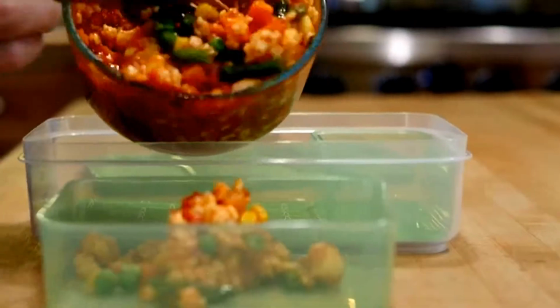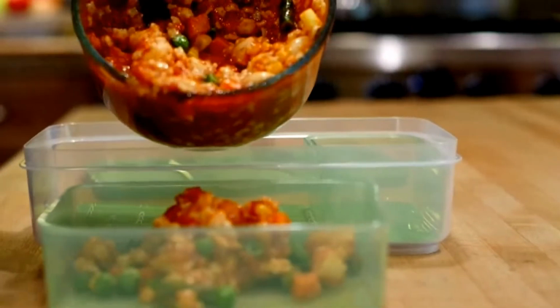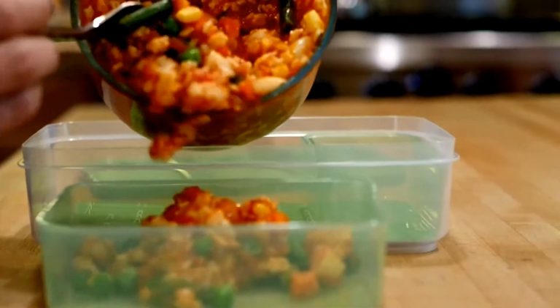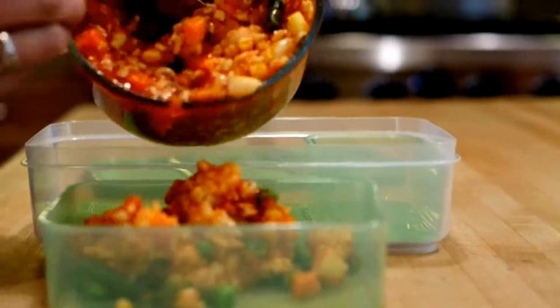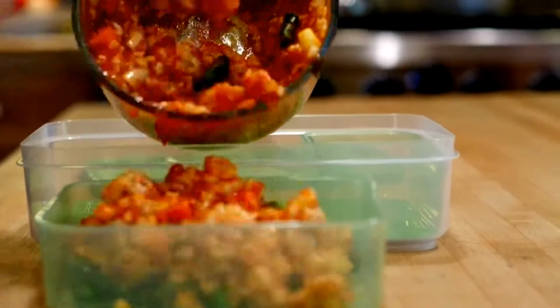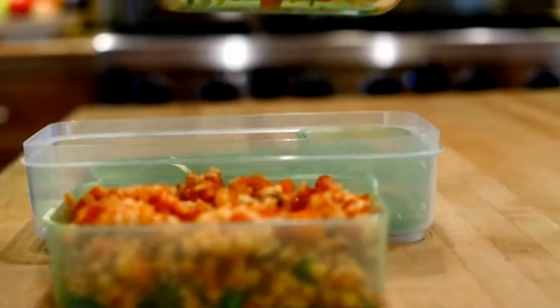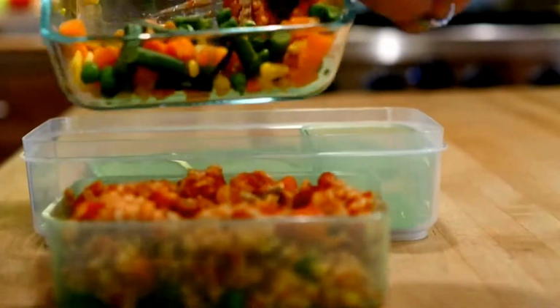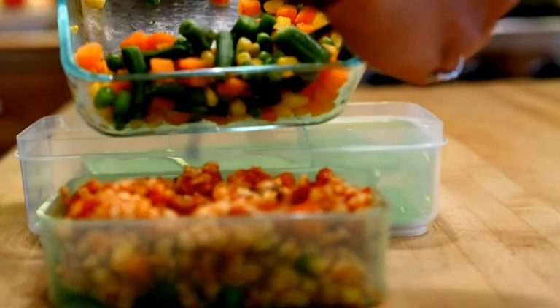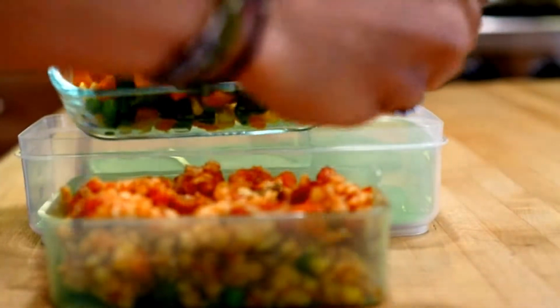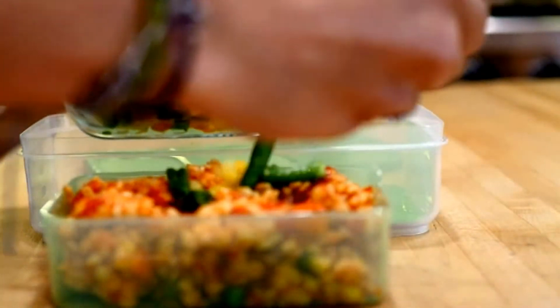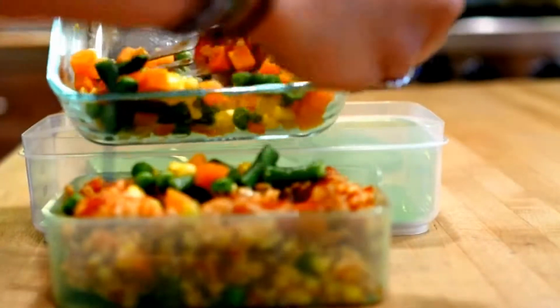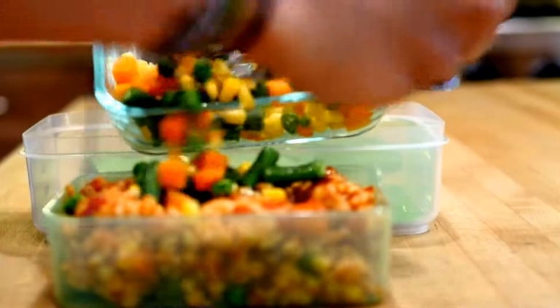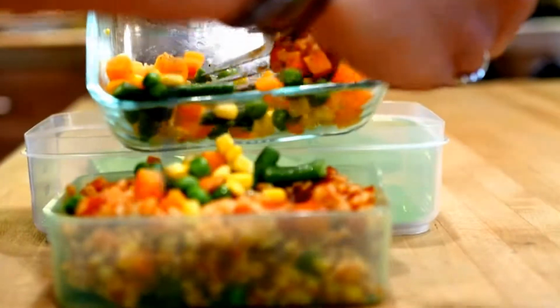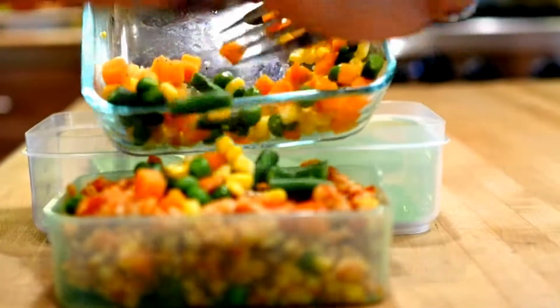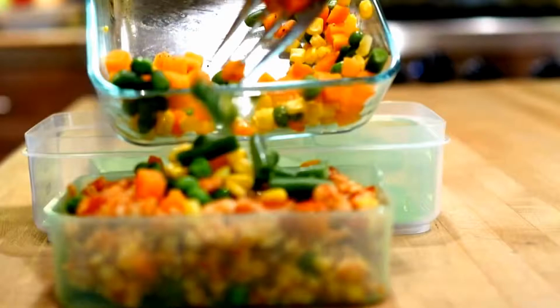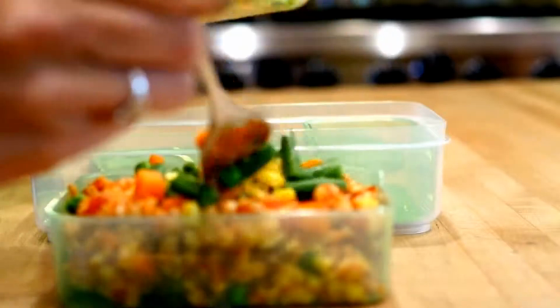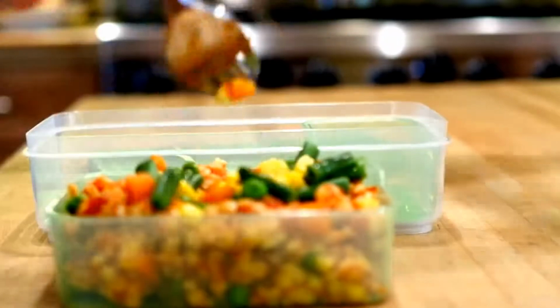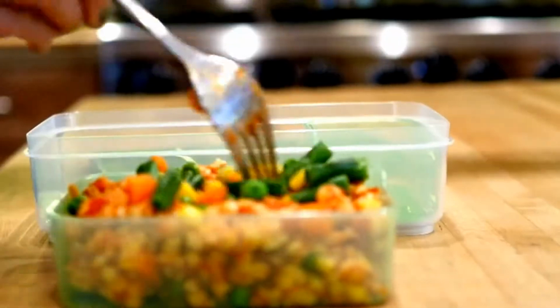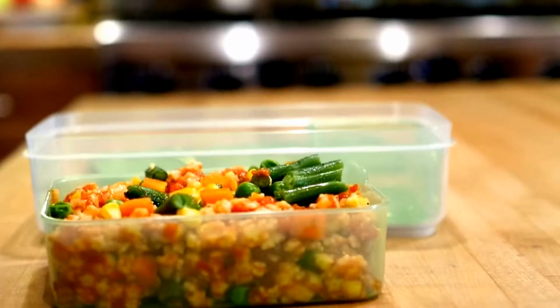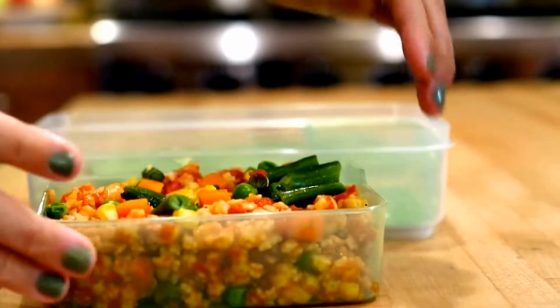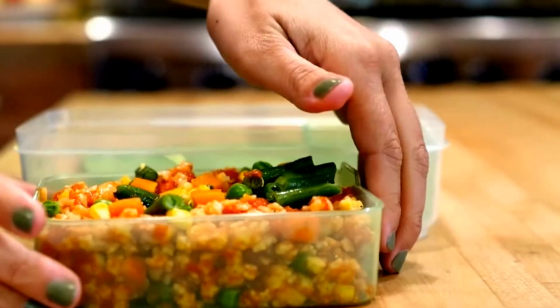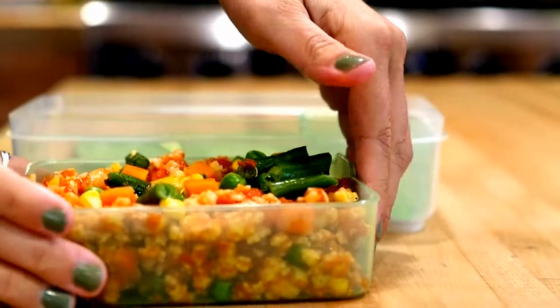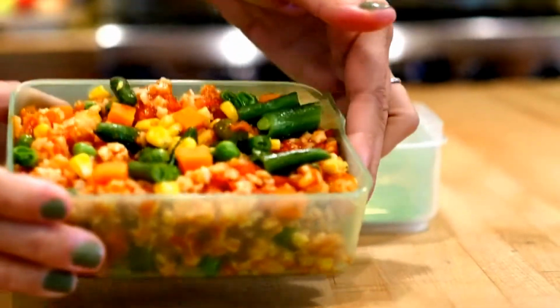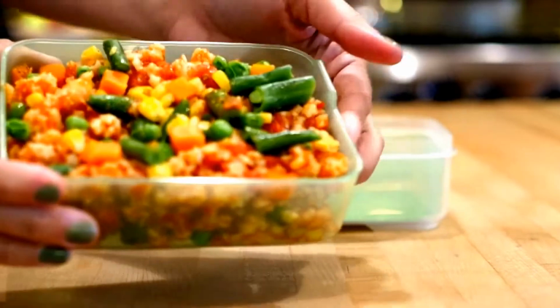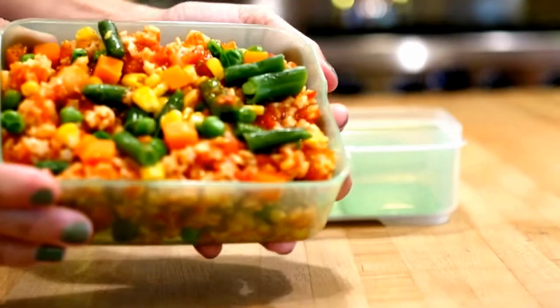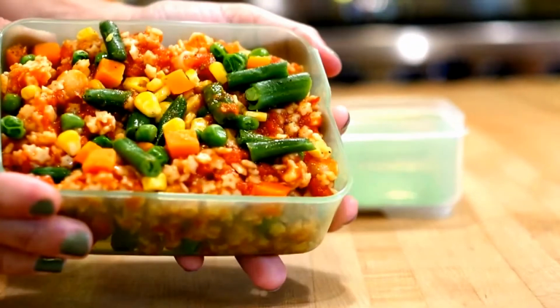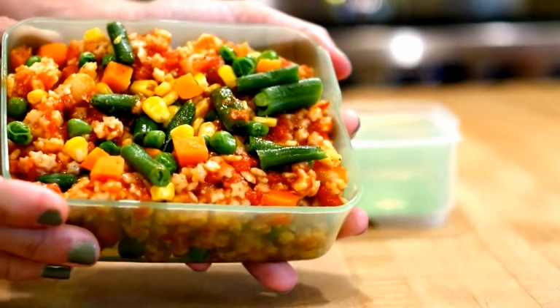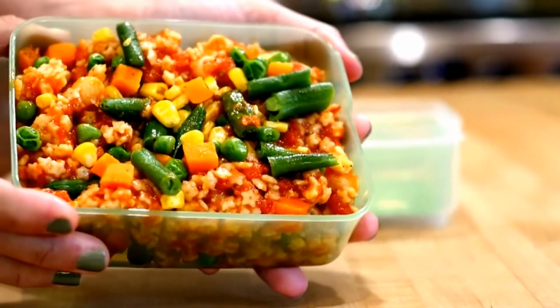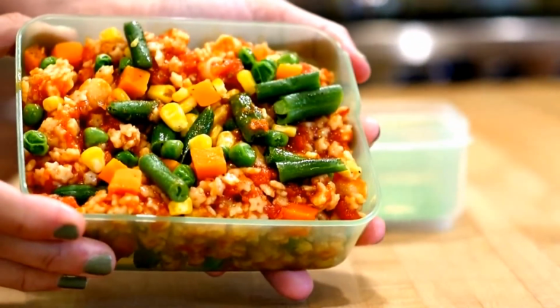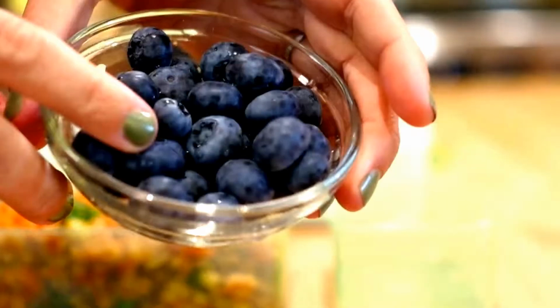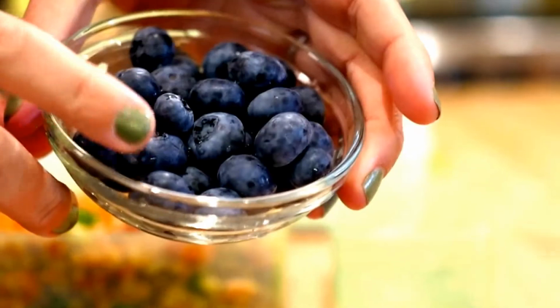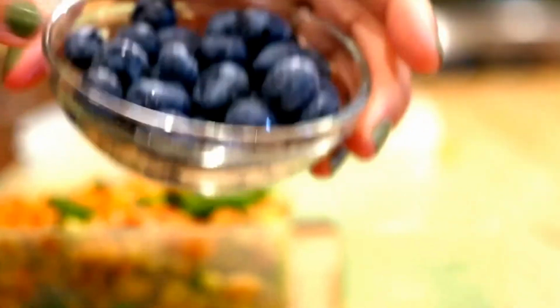For lunch number one, we're doing pasta marinara topped with some fresh cooked vegetables. This is super easy, especially if you had it for dinner the night before, and it's a classic to pack for lunch.